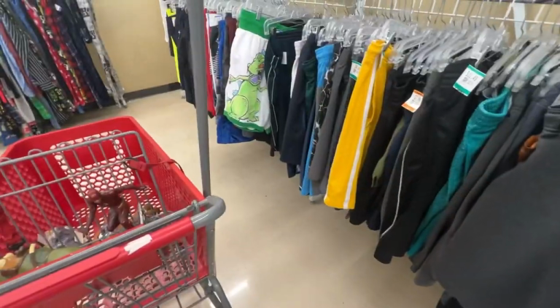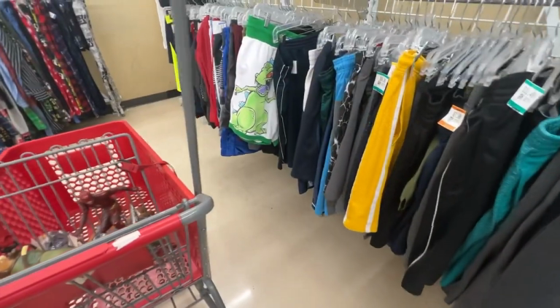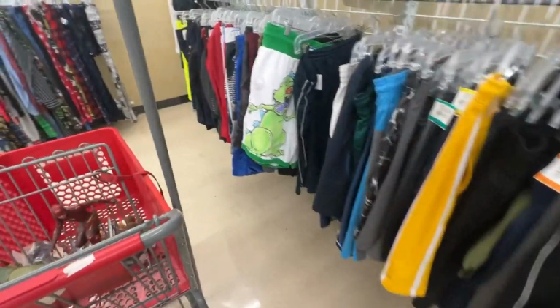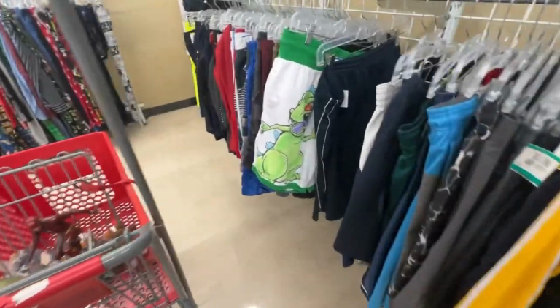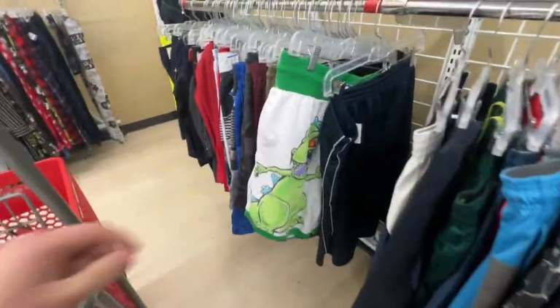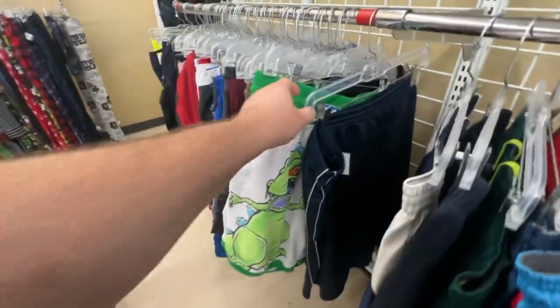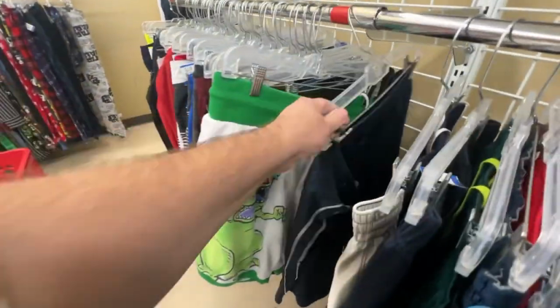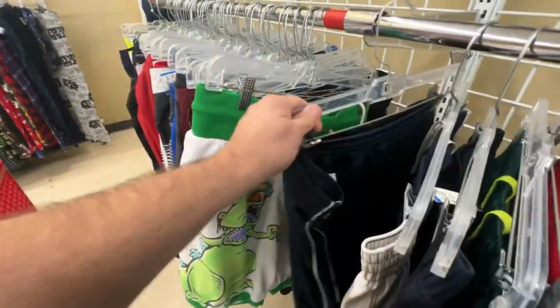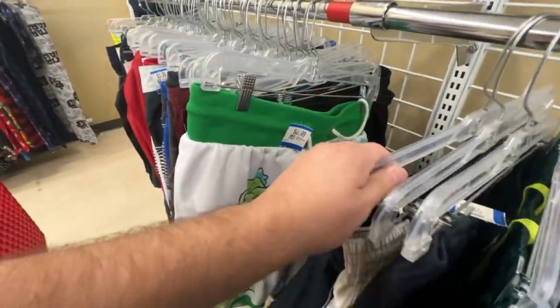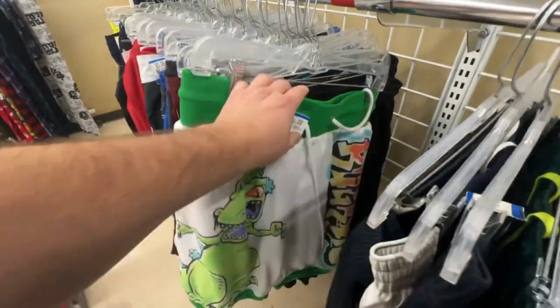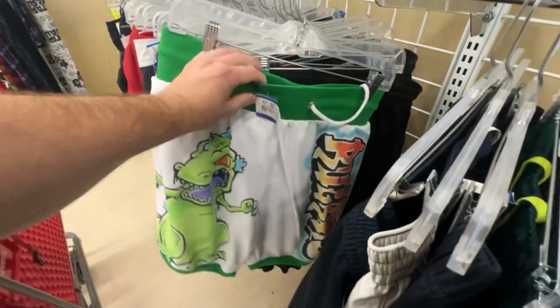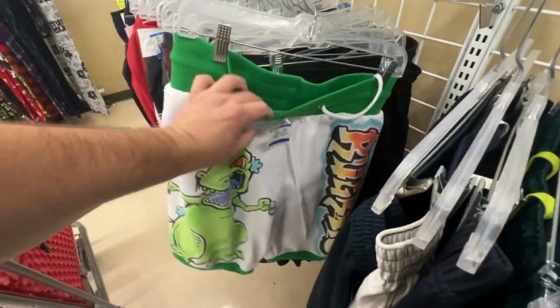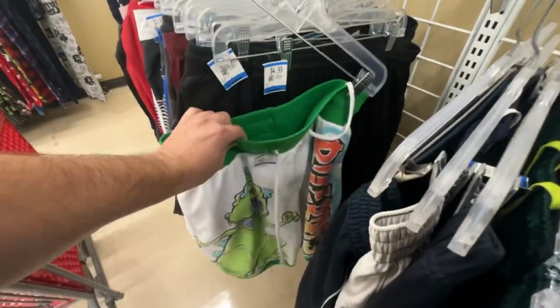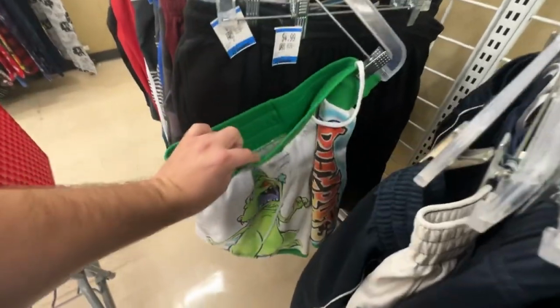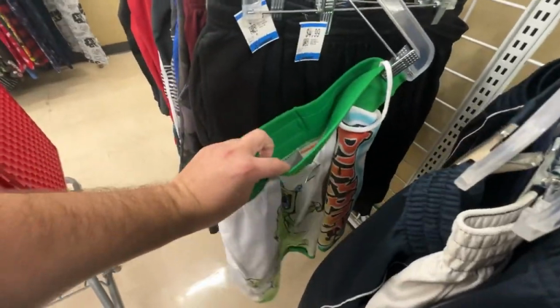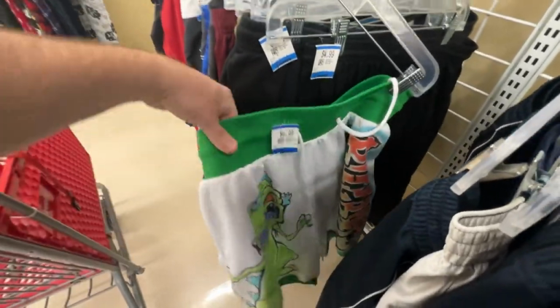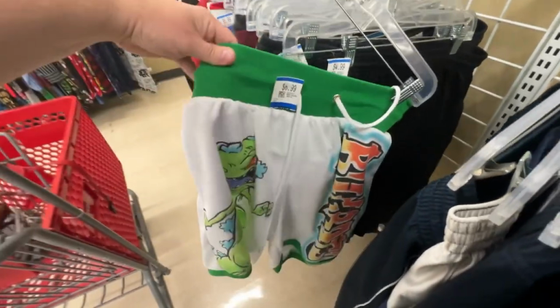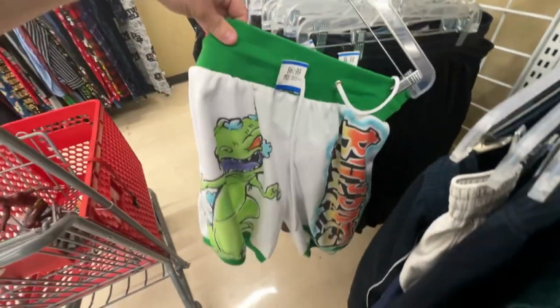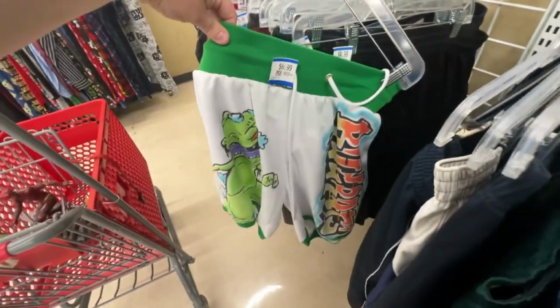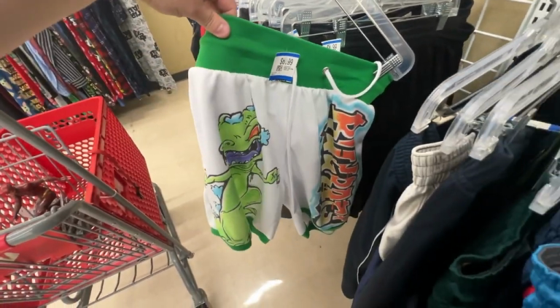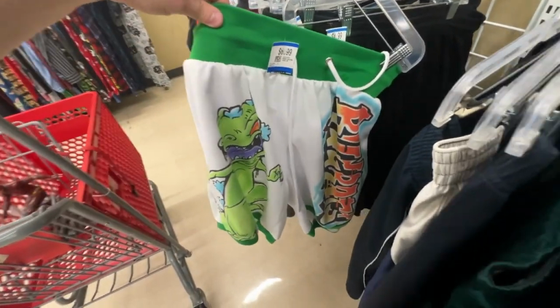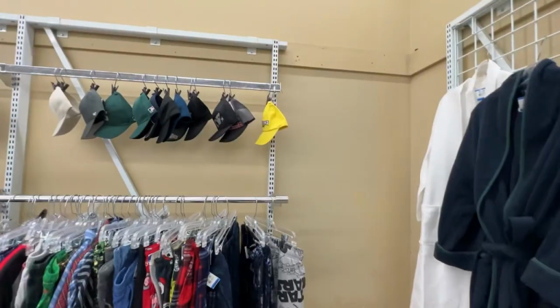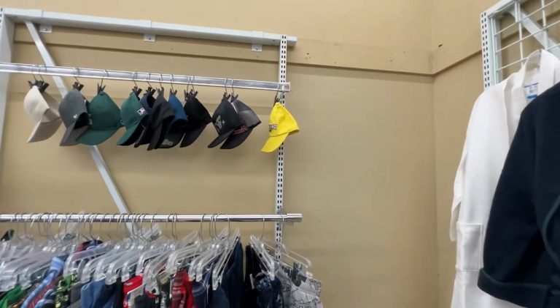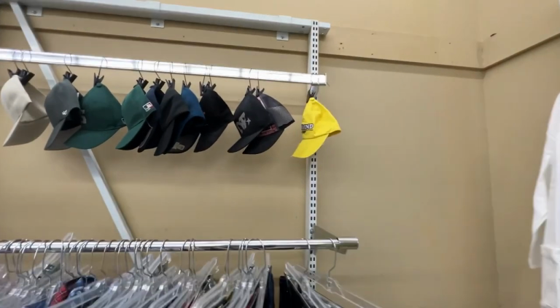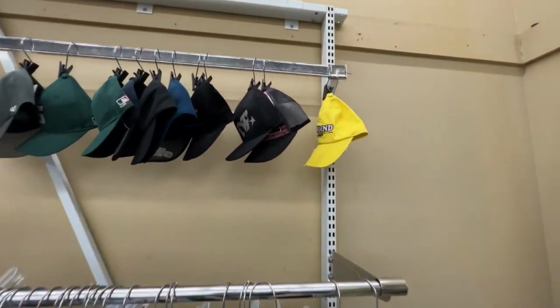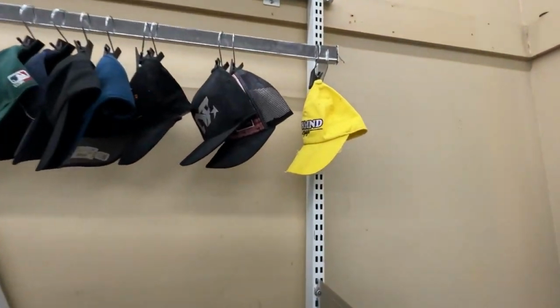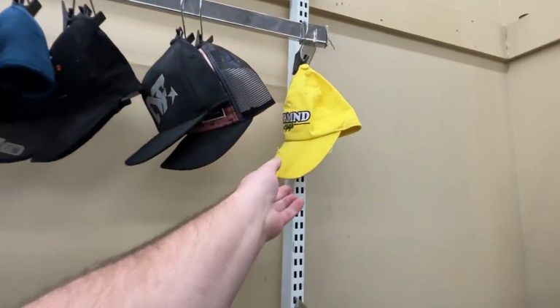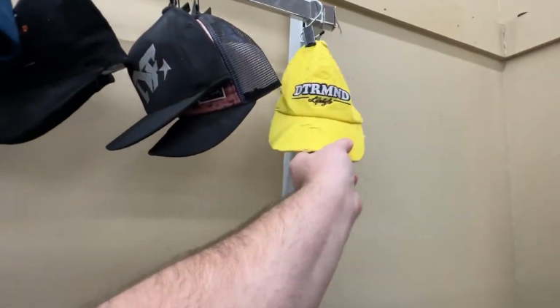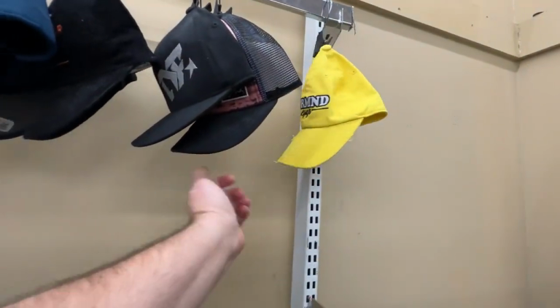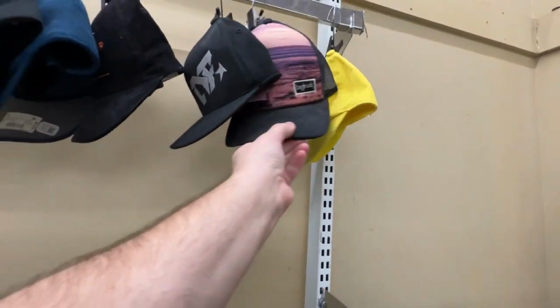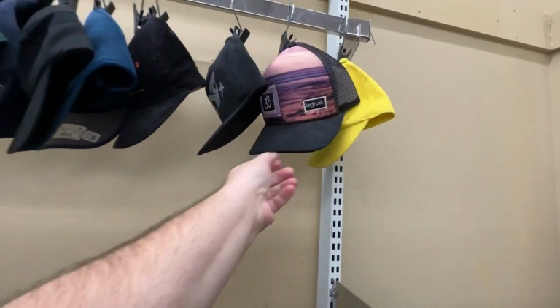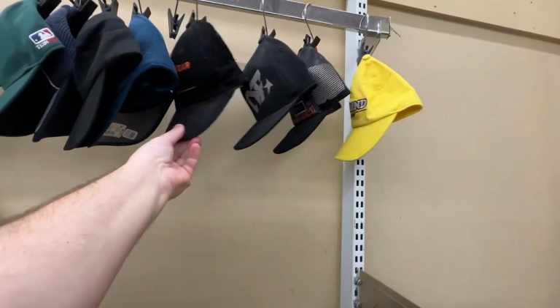These Rugrats Reptar shorts were interesting to me but I couldn't find them on eBay with a quick search. After the discount they're about $6. At the bins I'd throw them in all day, but at that price I'm not going to take the risk.